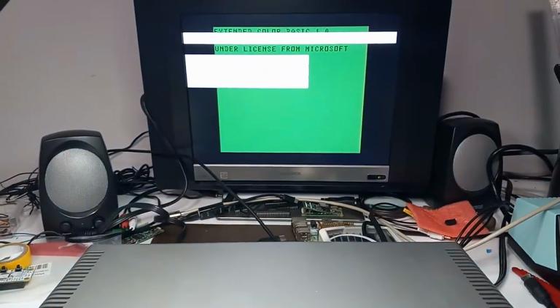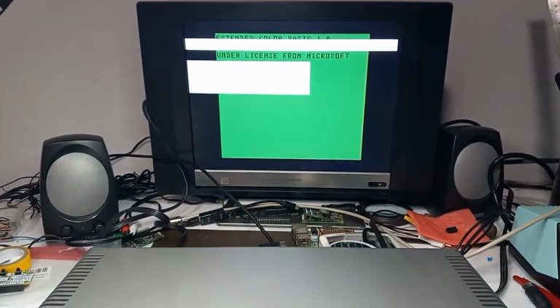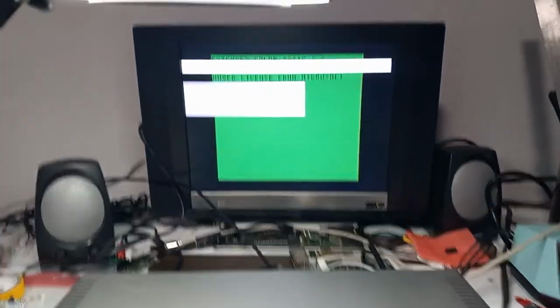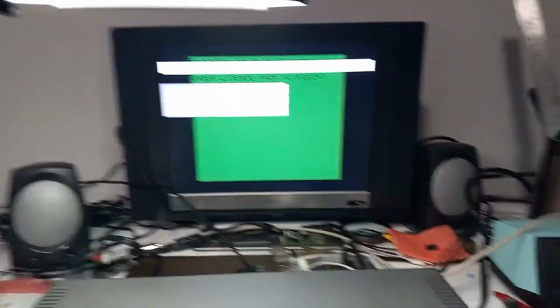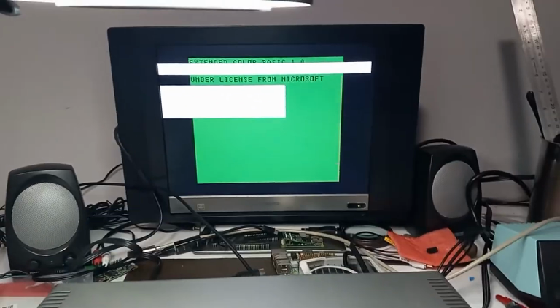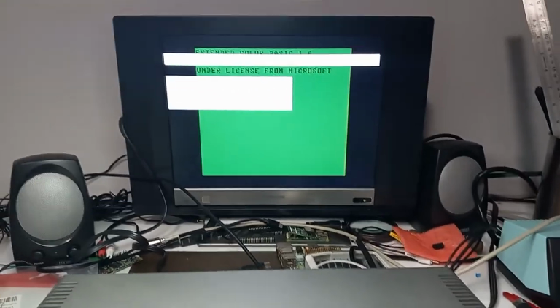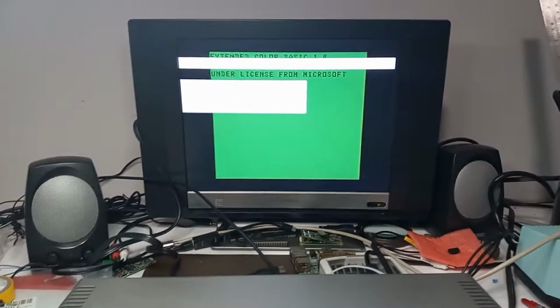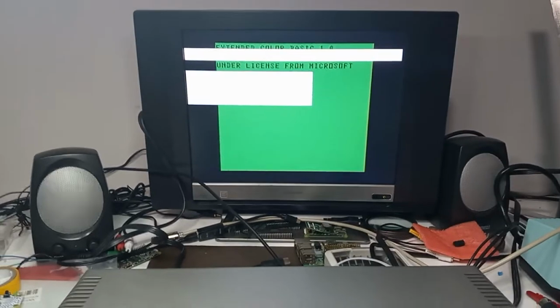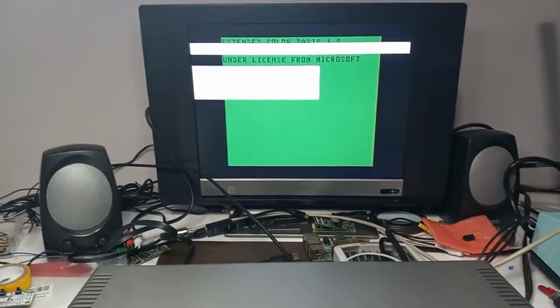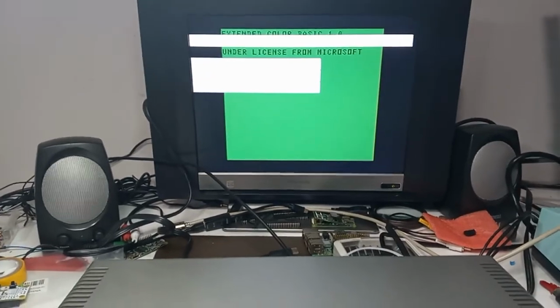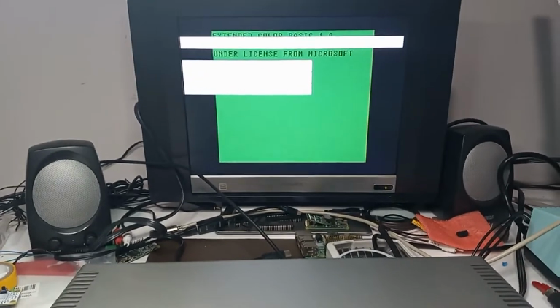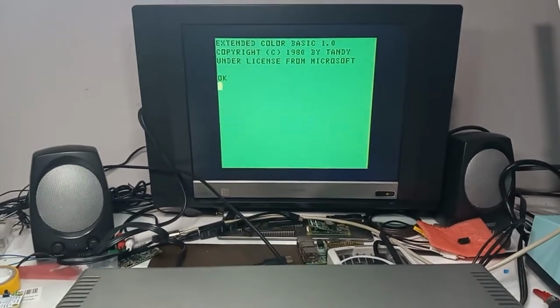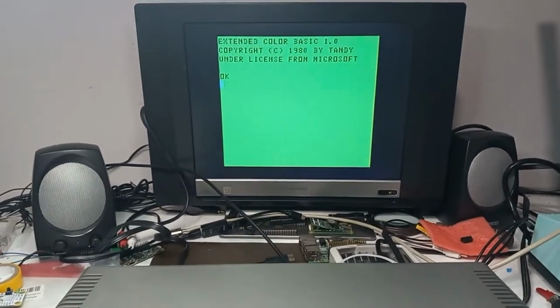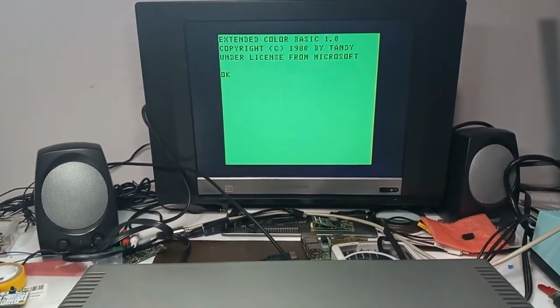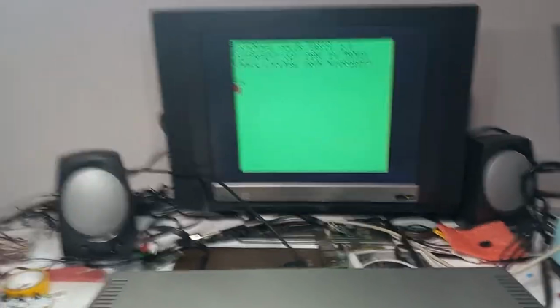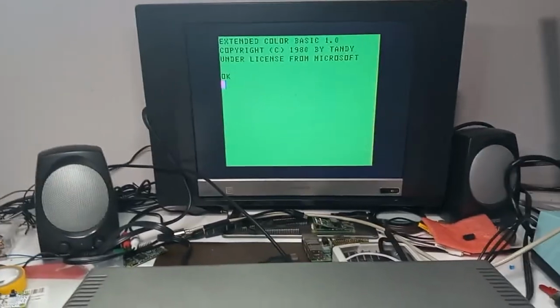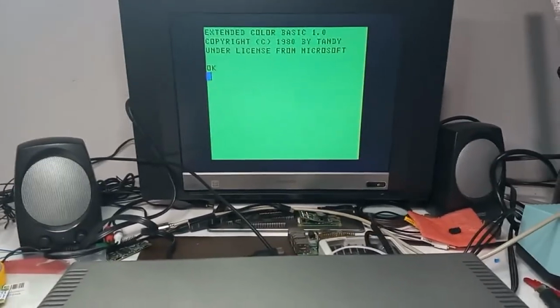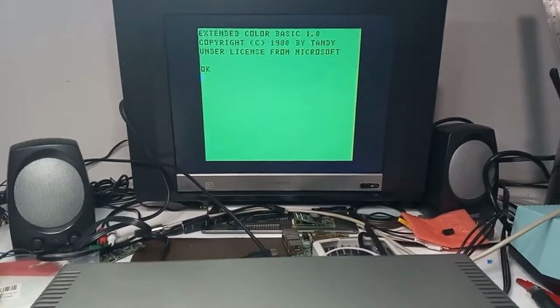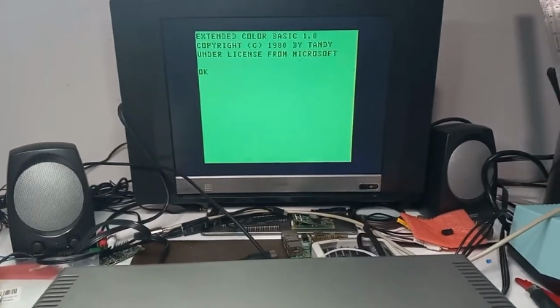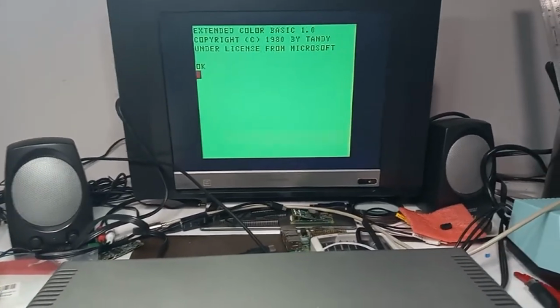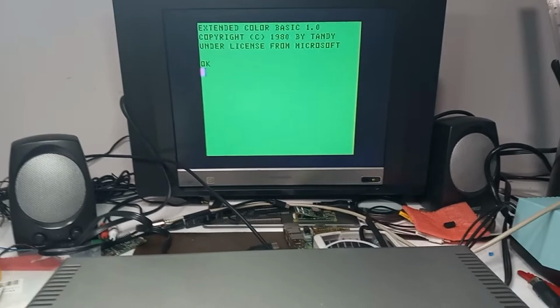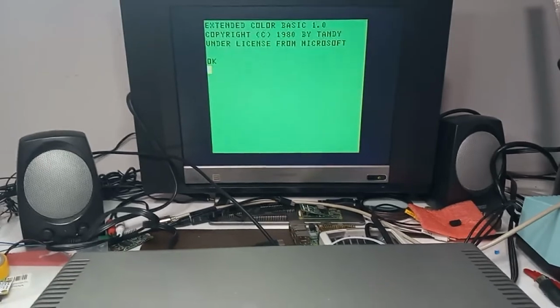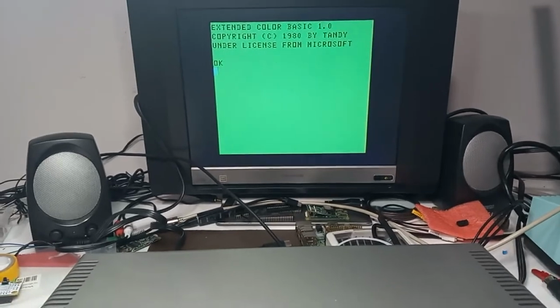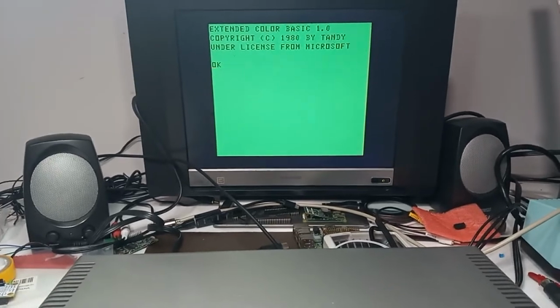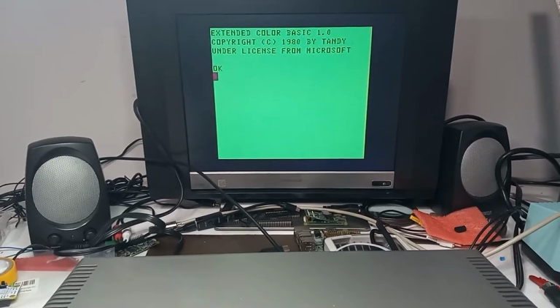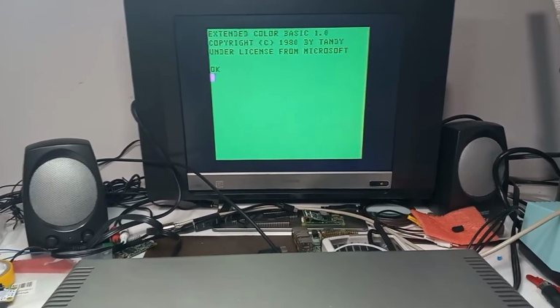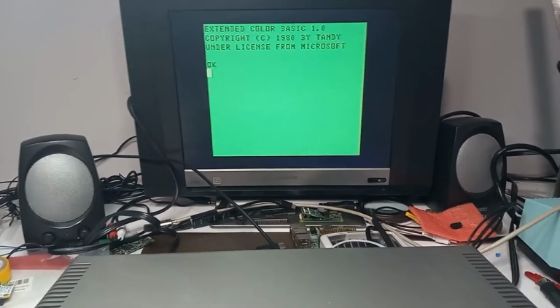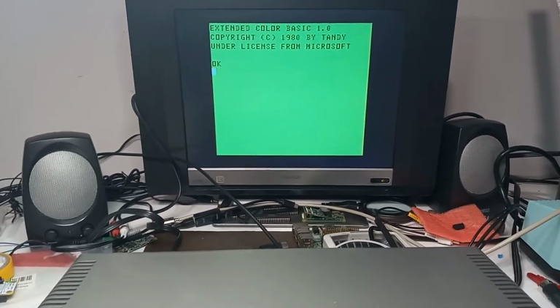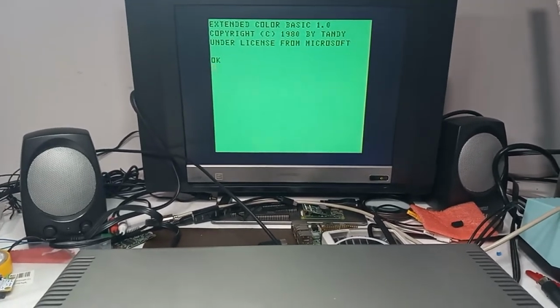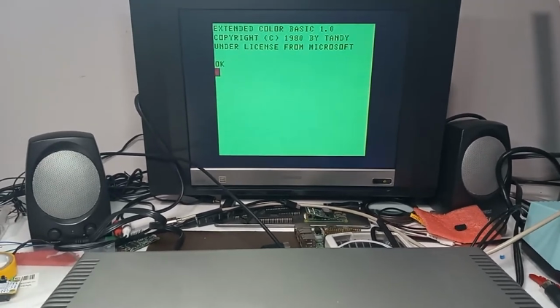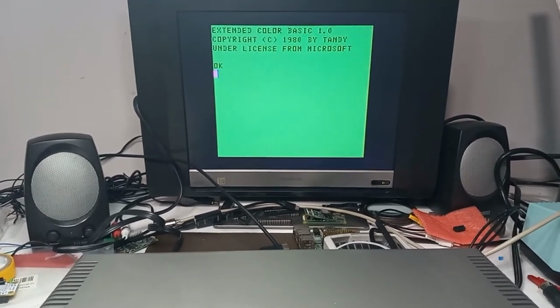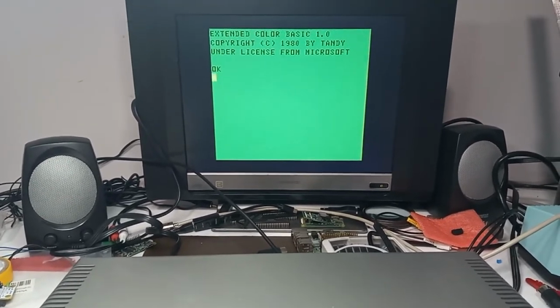Right now, that's the RF out on my TV. It's not bad. Still, there's stuff going on the screen that, by today's standards, won't fly.